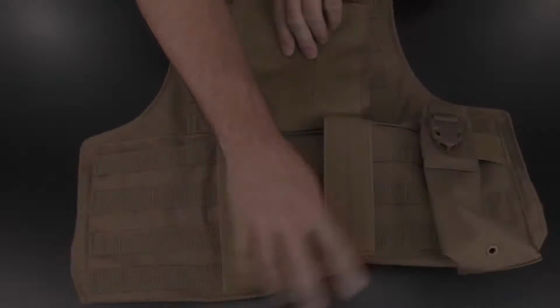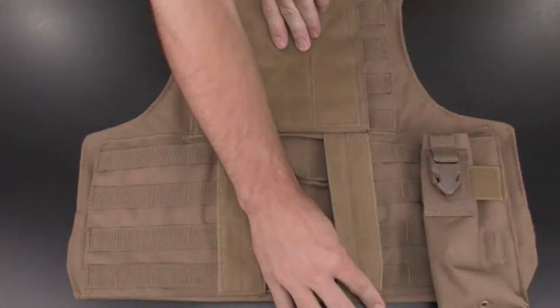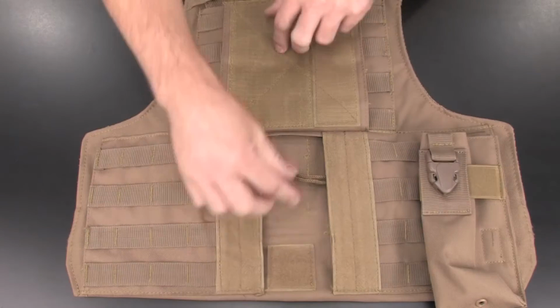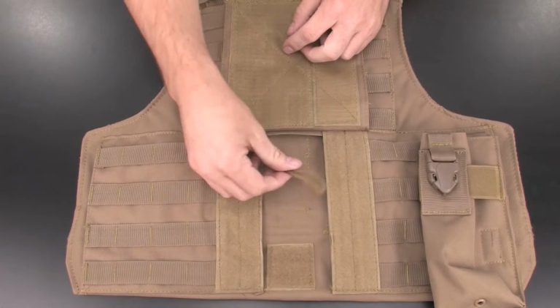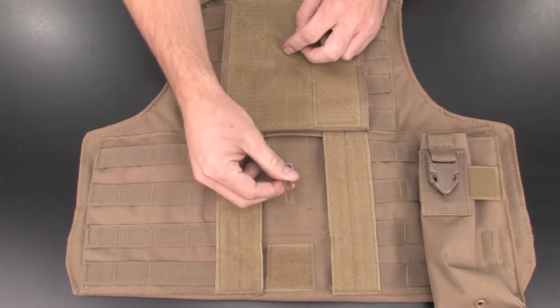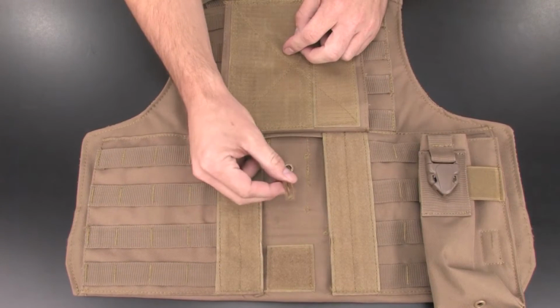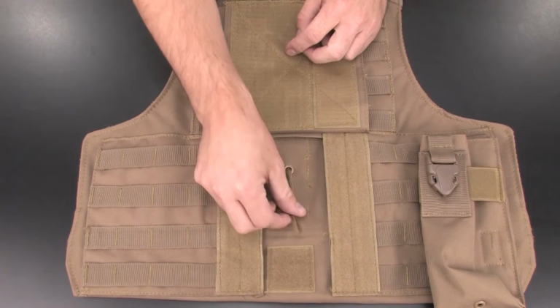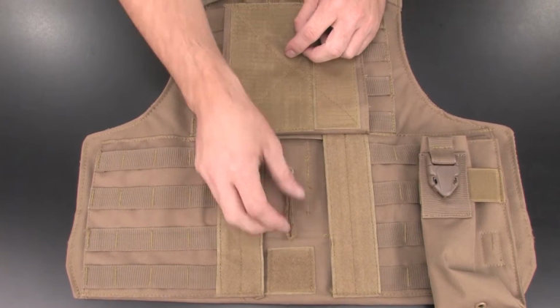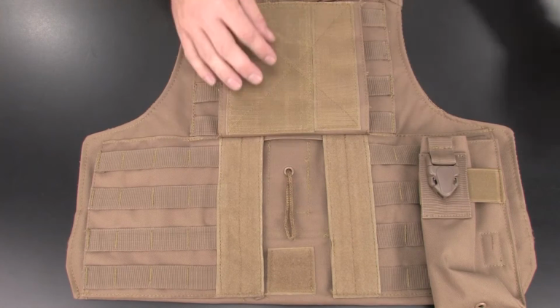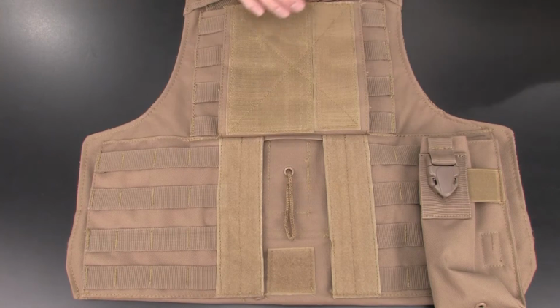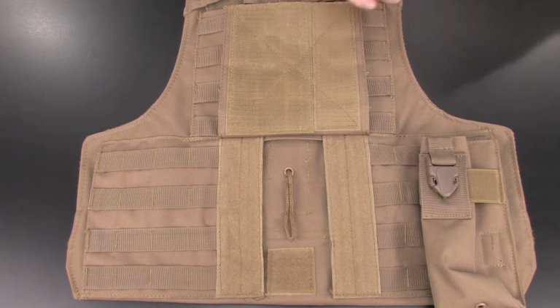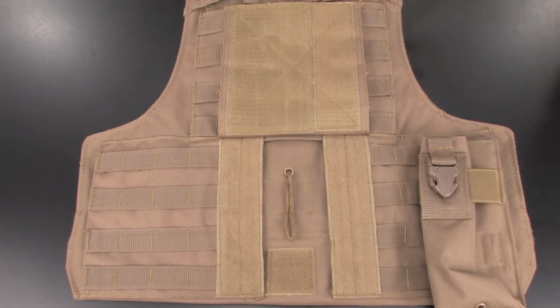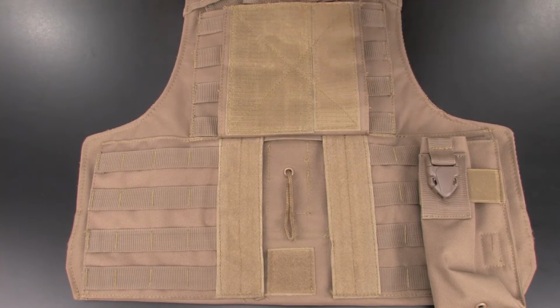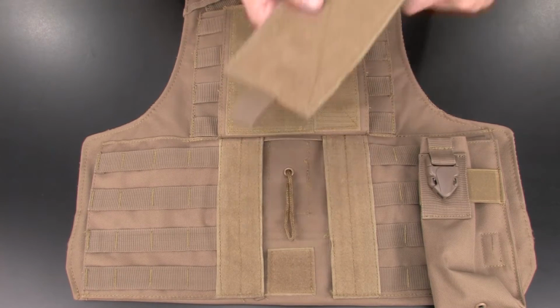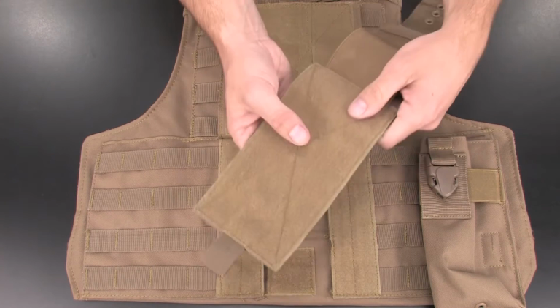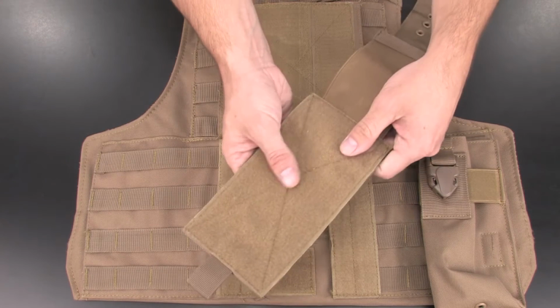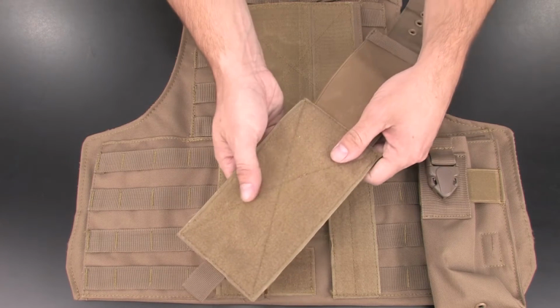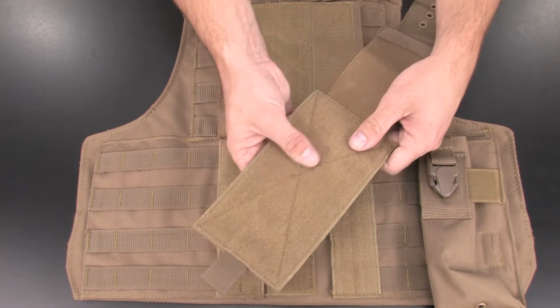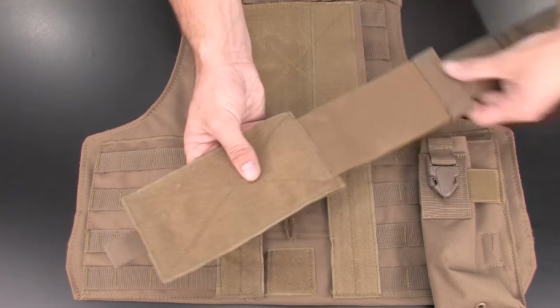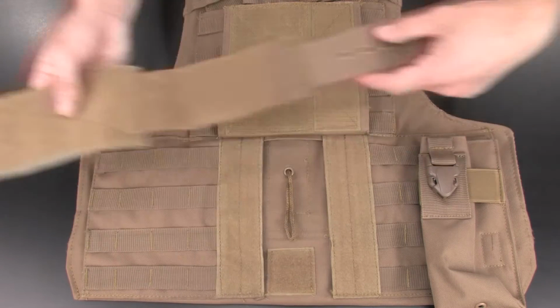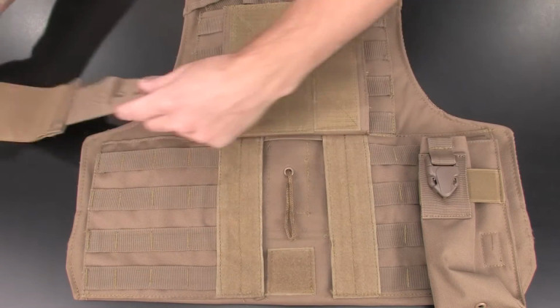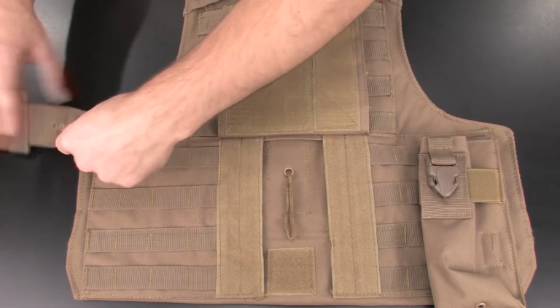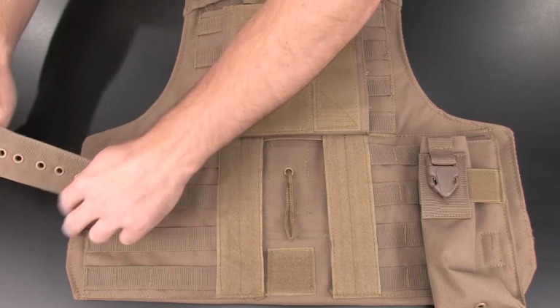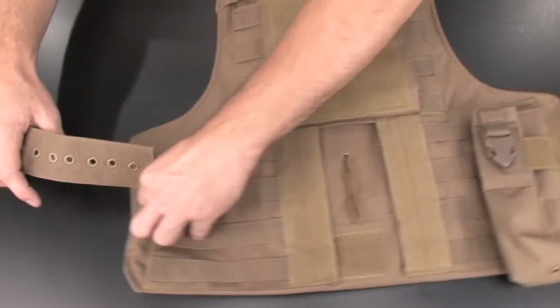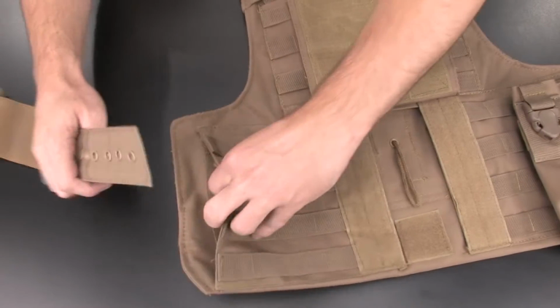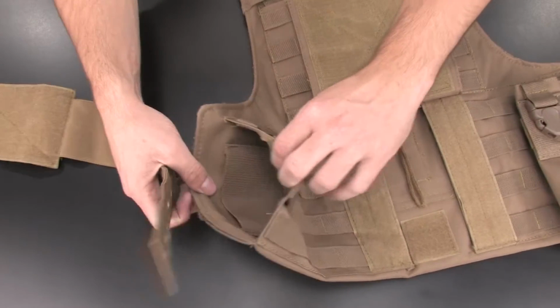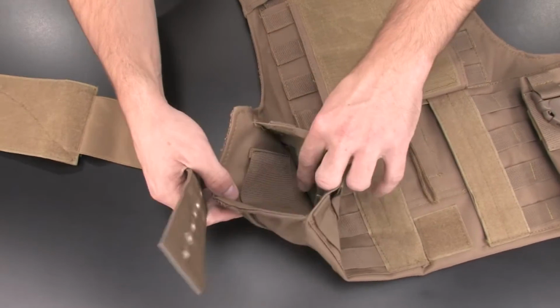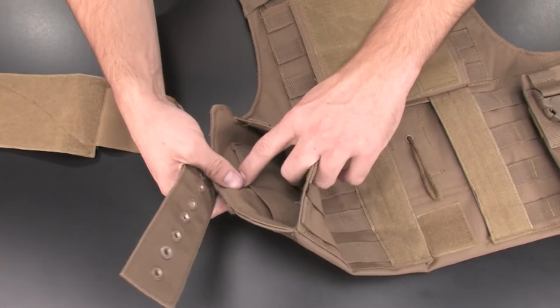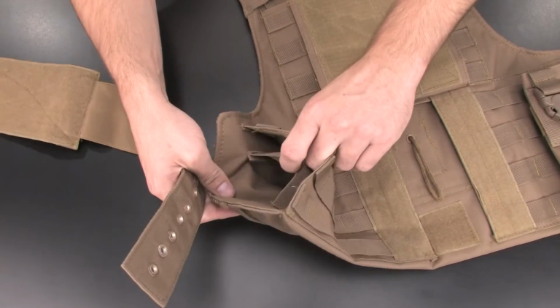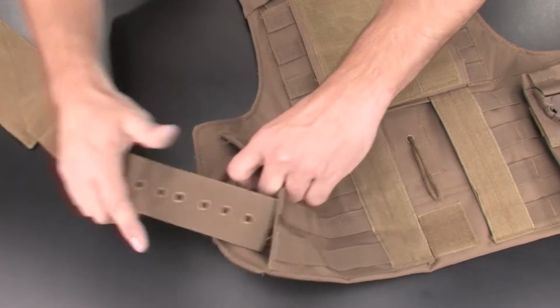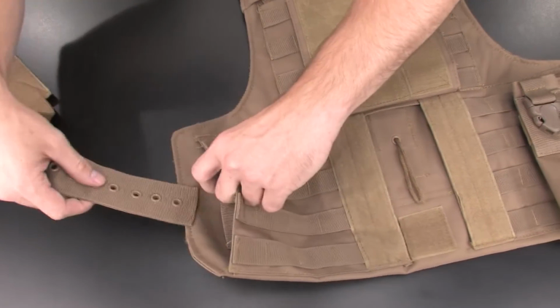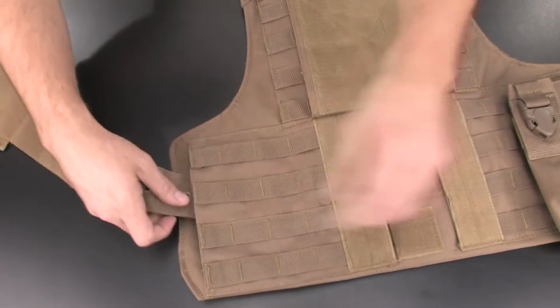First, locate the back section of the vest and open the rear access port and find the paracord loop. Next, locate a small cummerbund section, and with the soft Velcro side up, insert it below the internal waist loop.